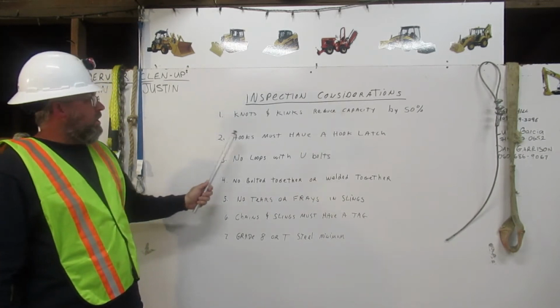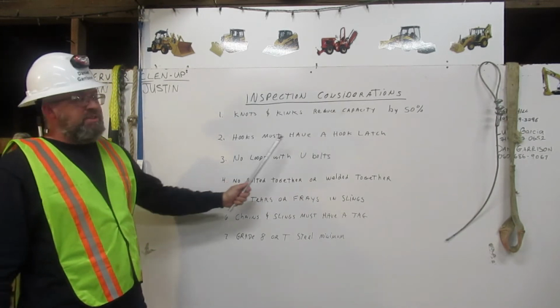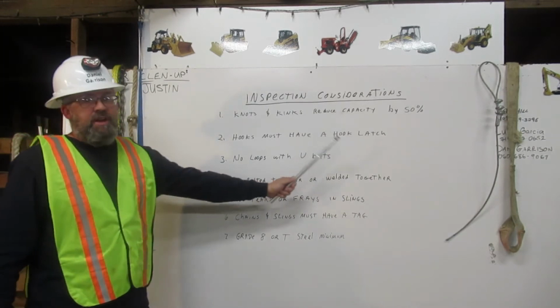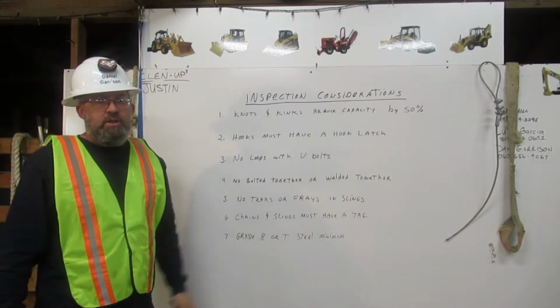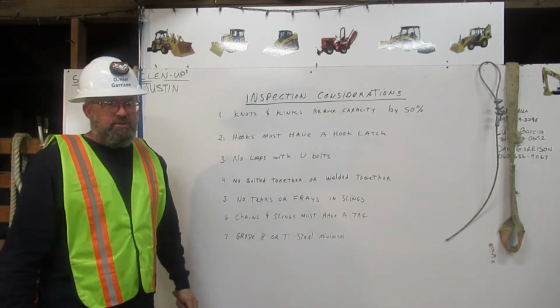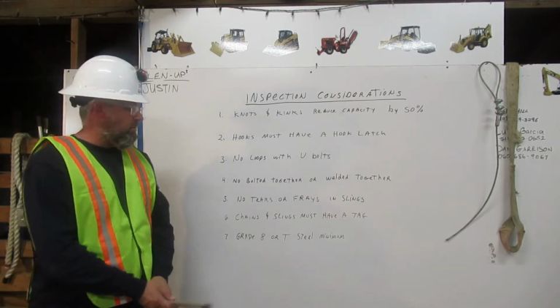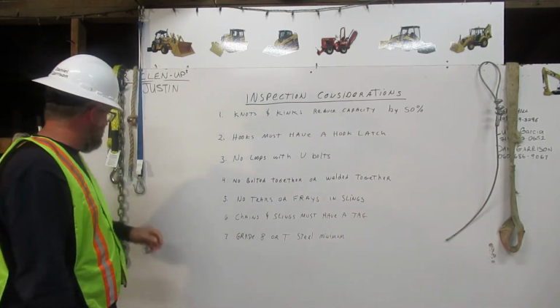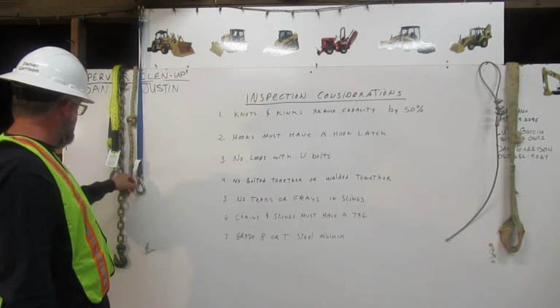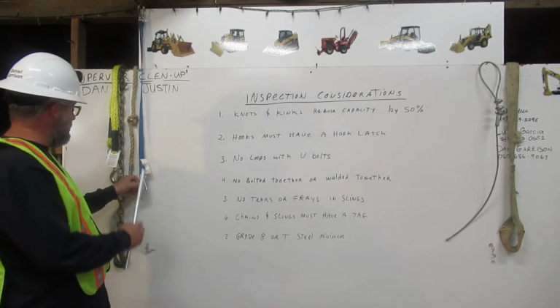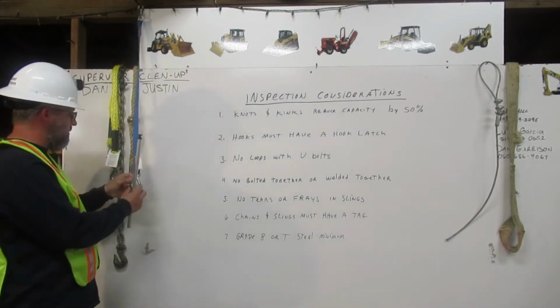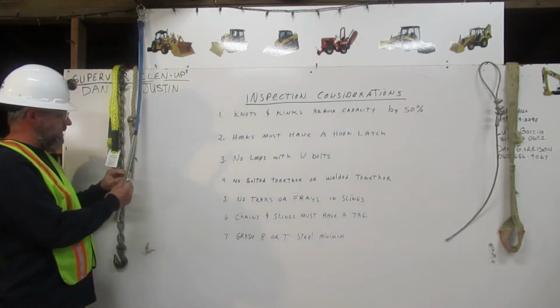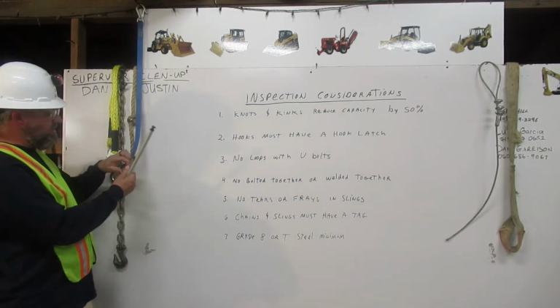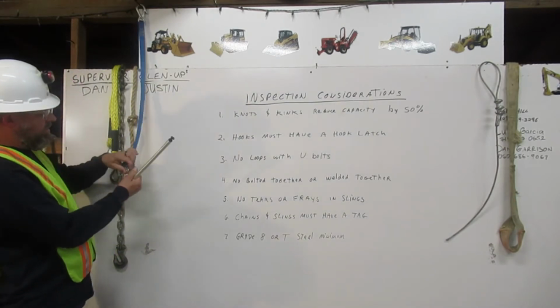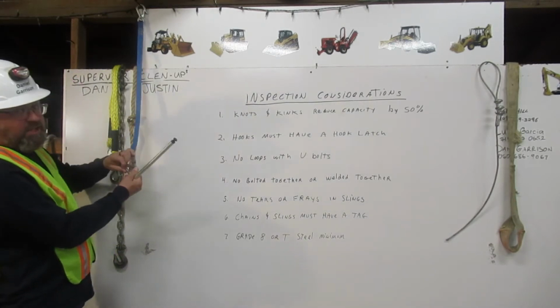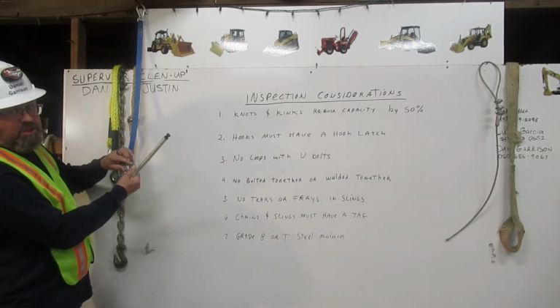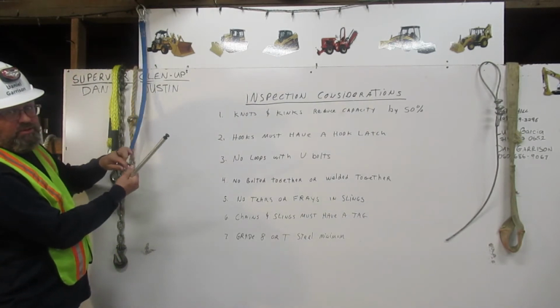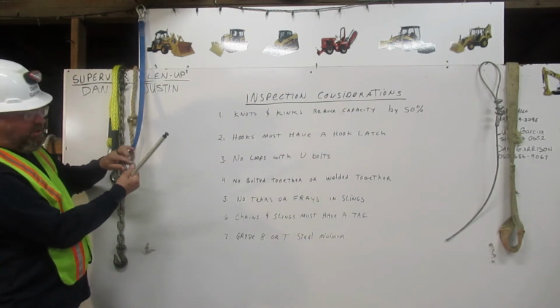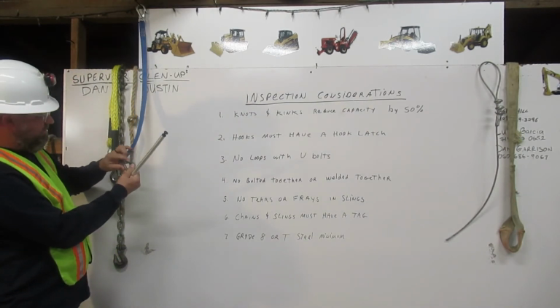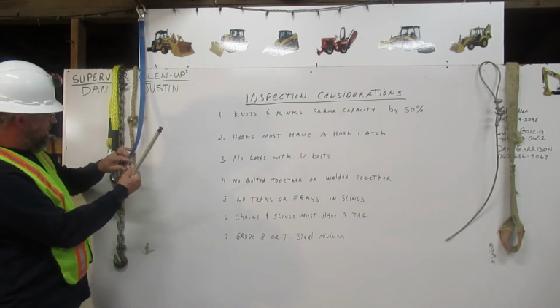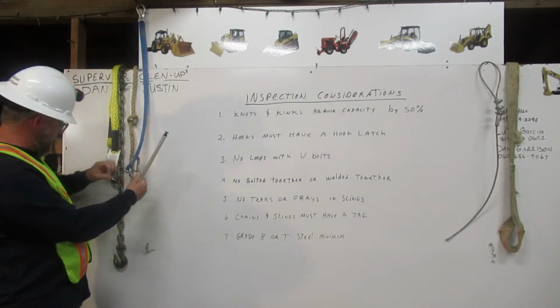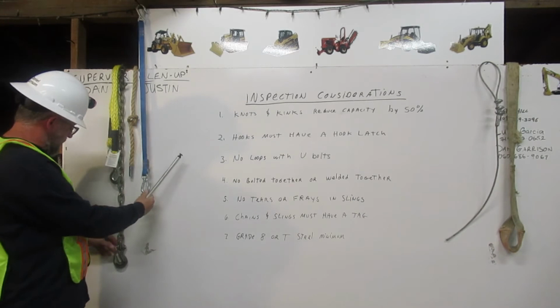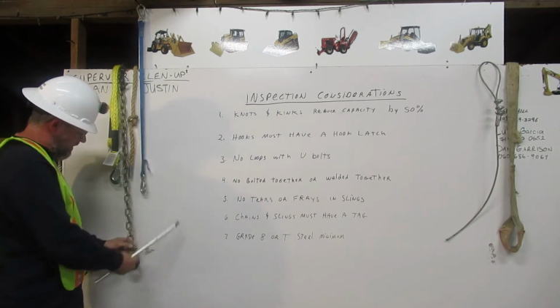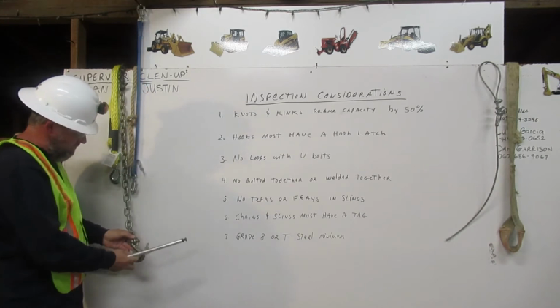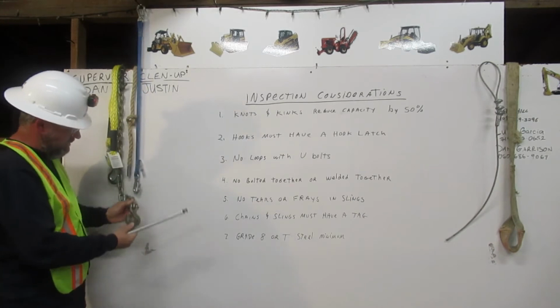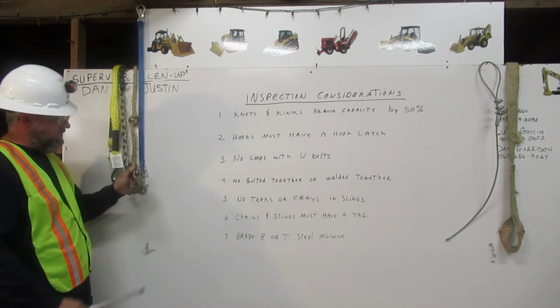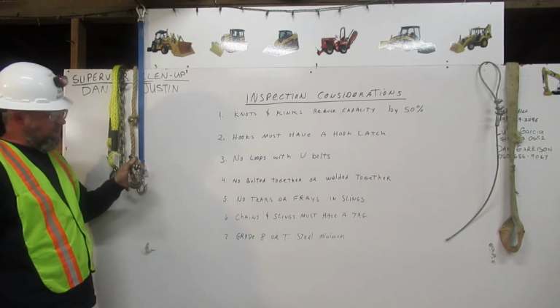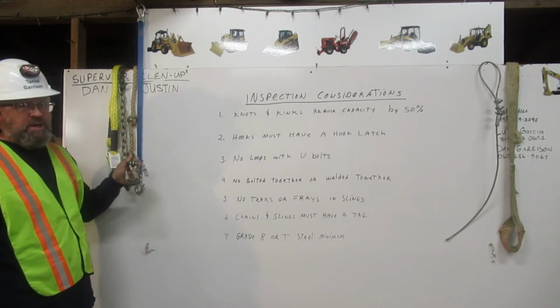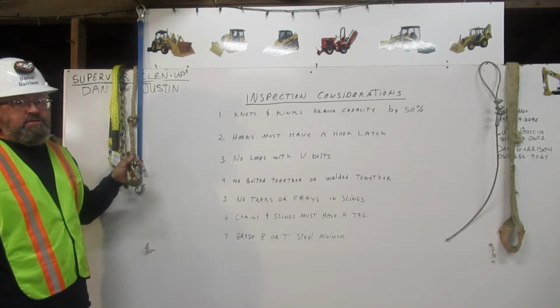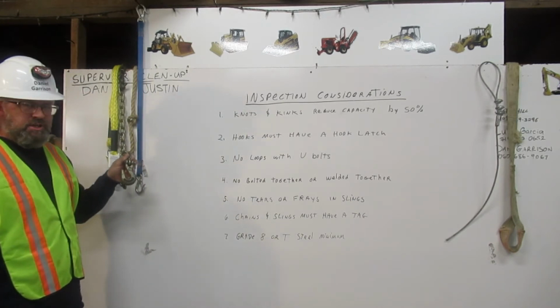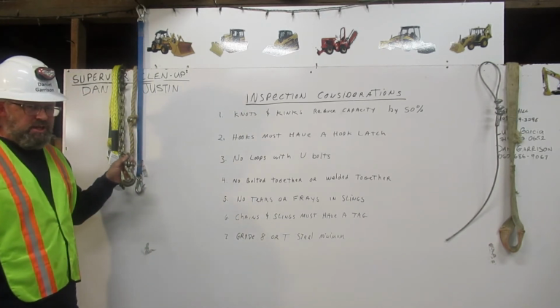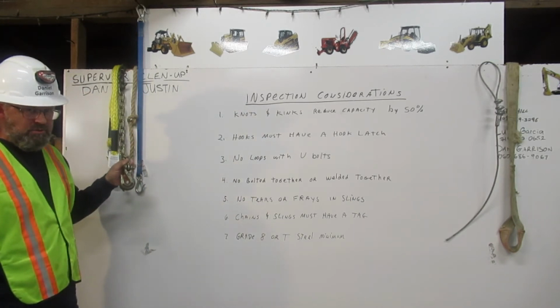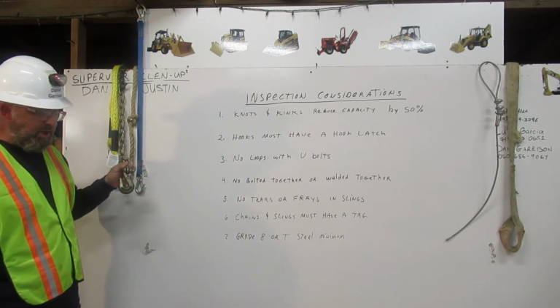Number two: hooks must have a hook latch. This hook right here has a hook latch. This one right here is a hook without a latch. This is not used for rigging.